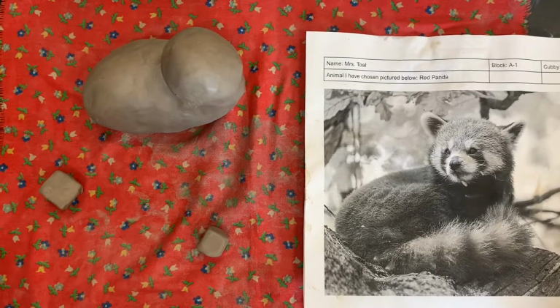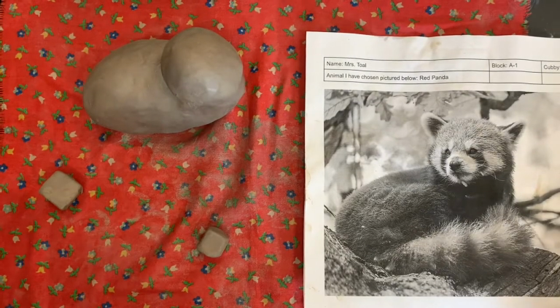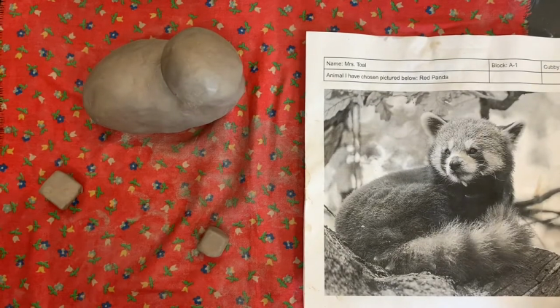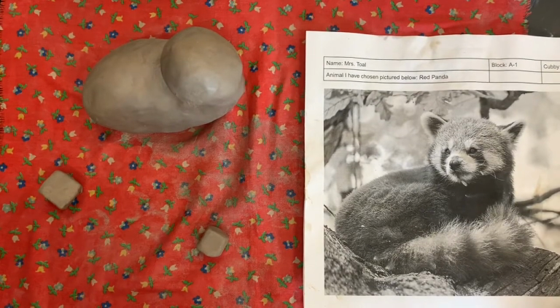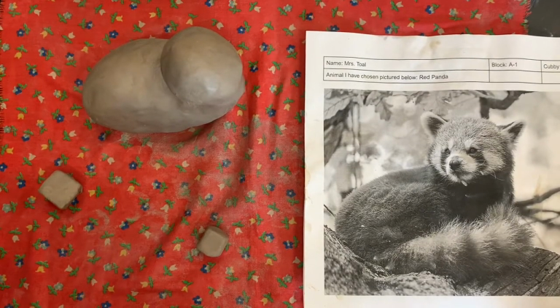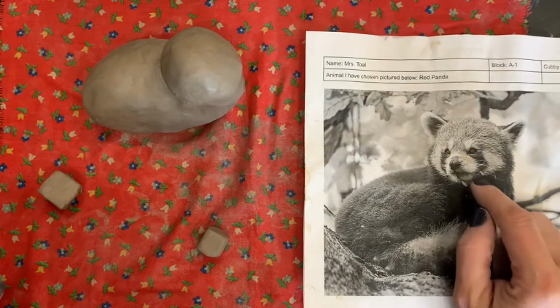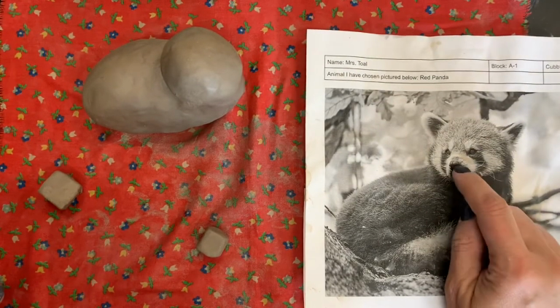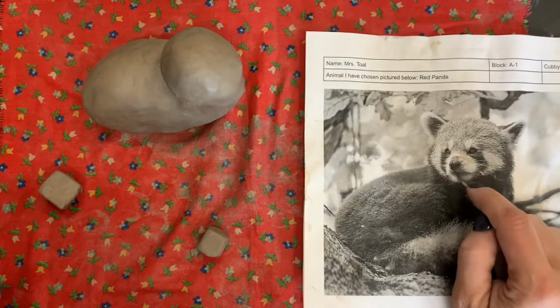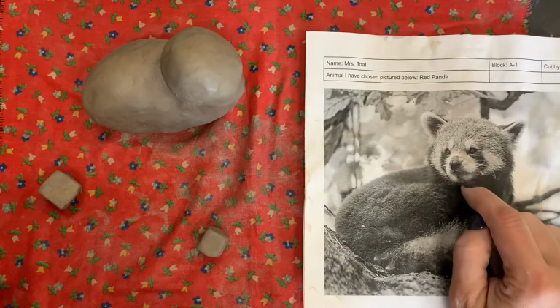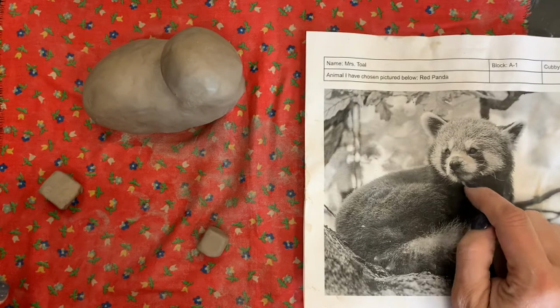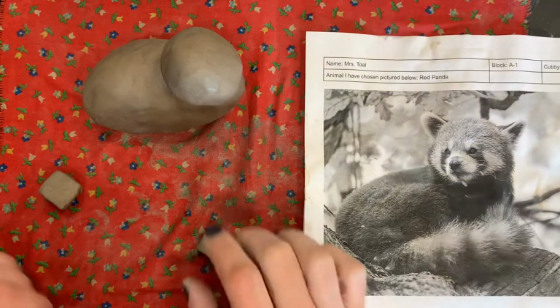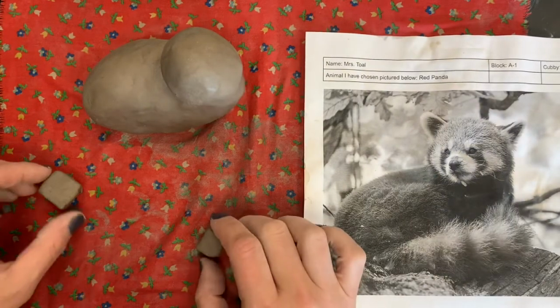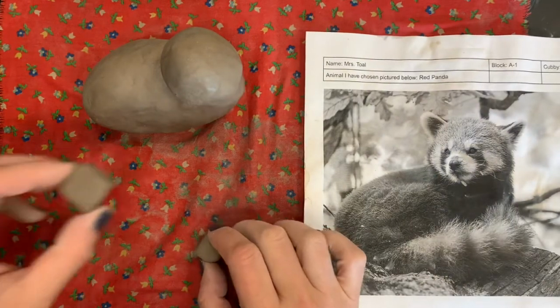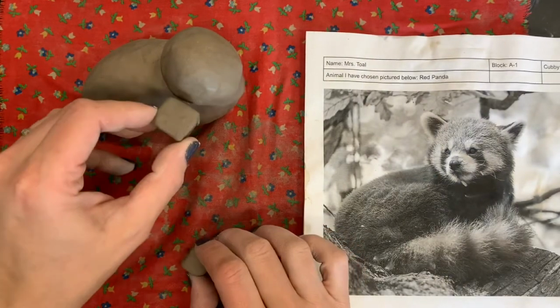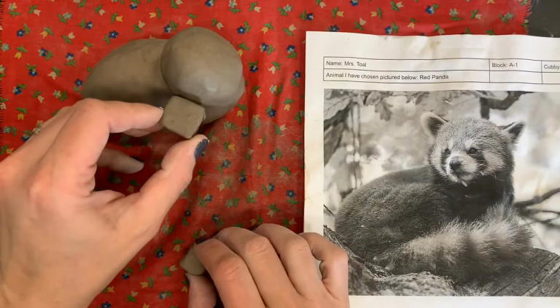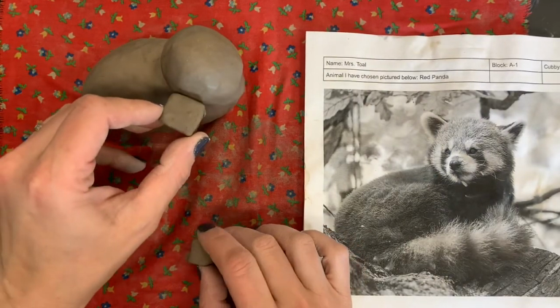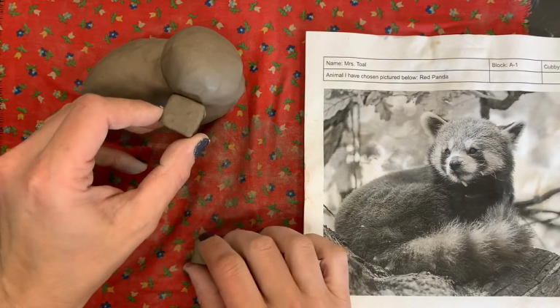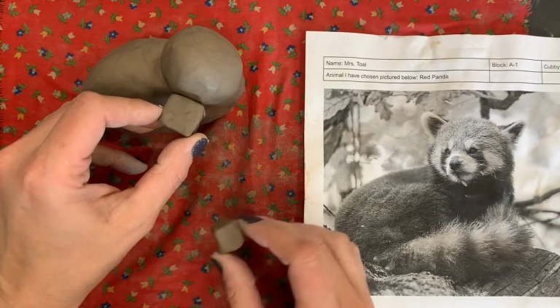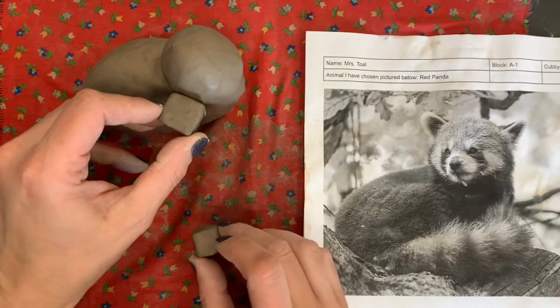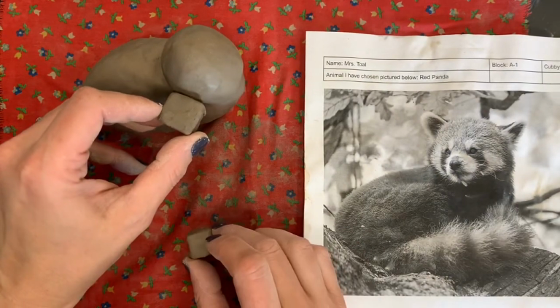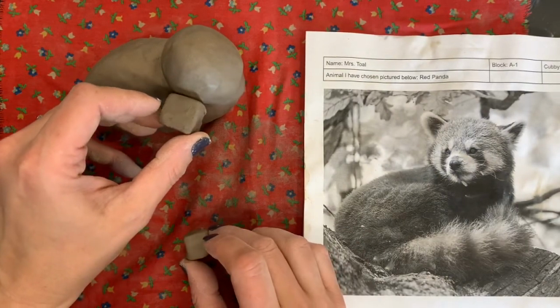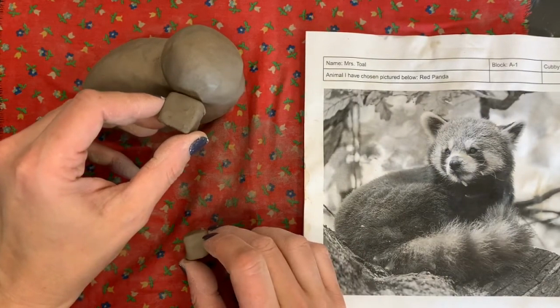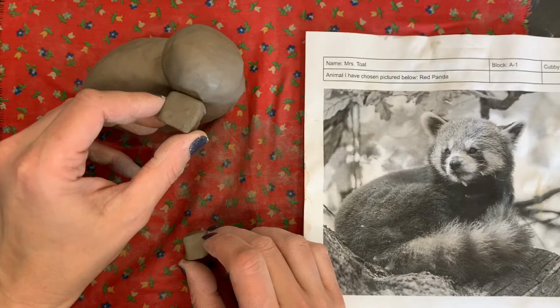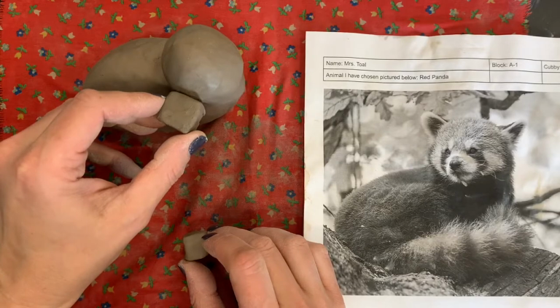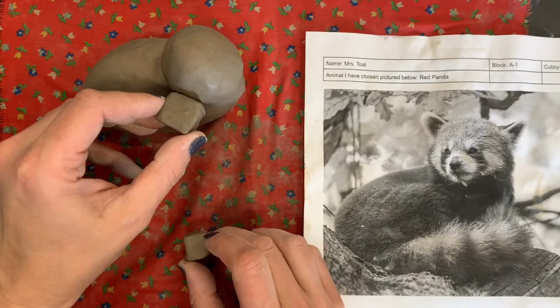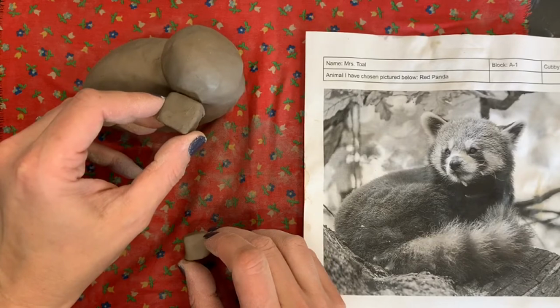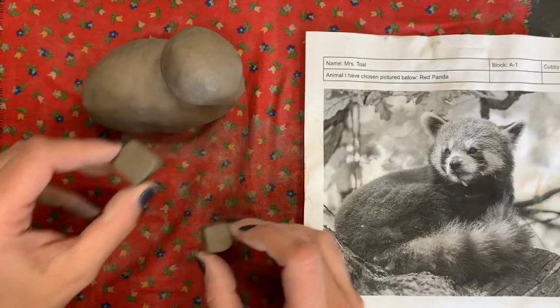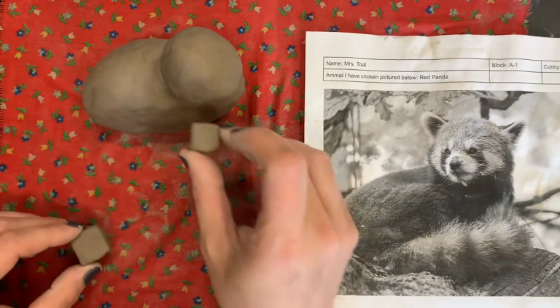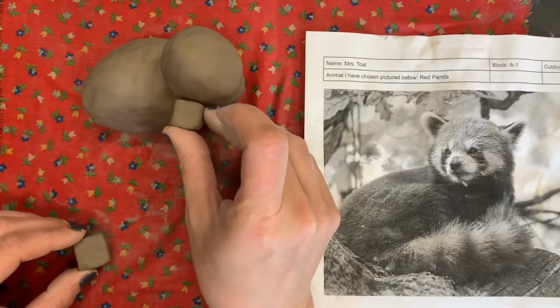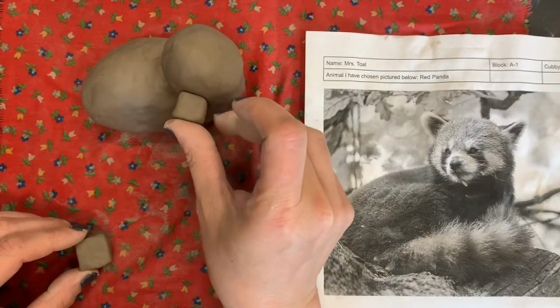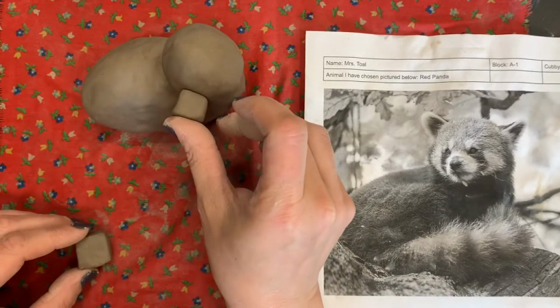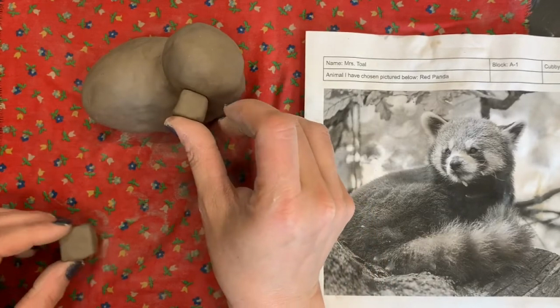To make our animal snout, which includes the nose and mouth, we need to first choose a cube that's going to be the right size — one of the medium-sized cubes or larger if need be, or one of the smaller cubes.